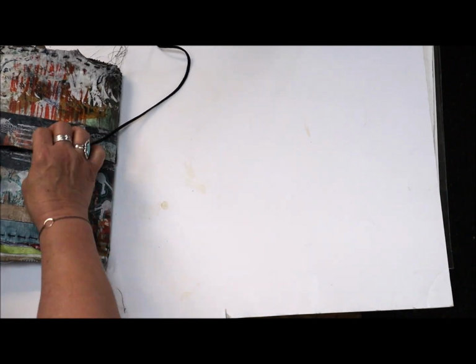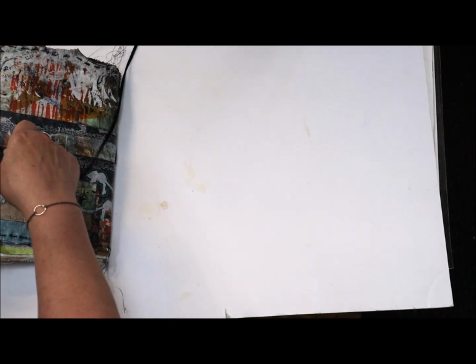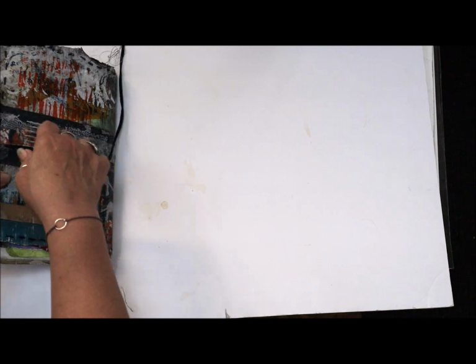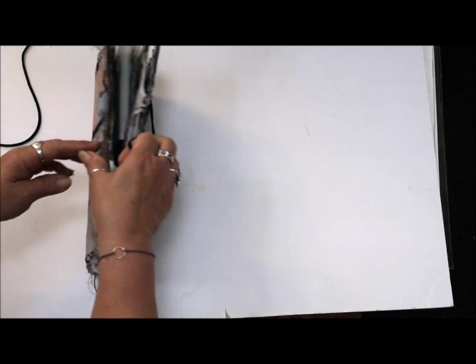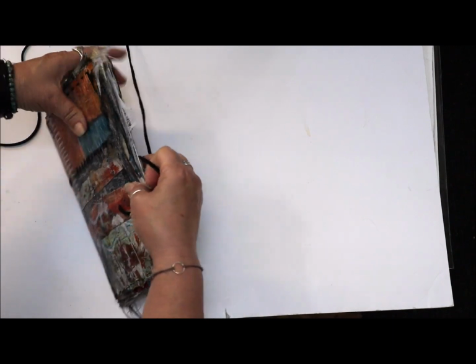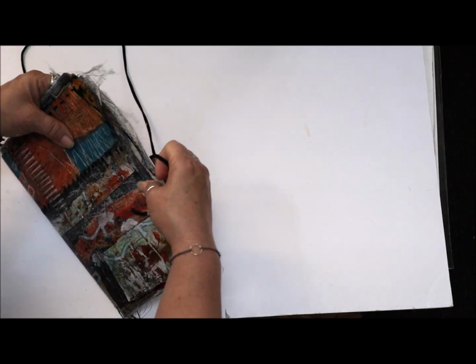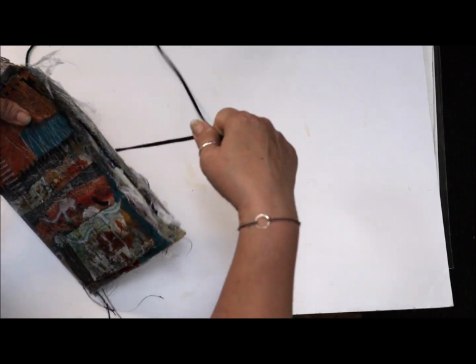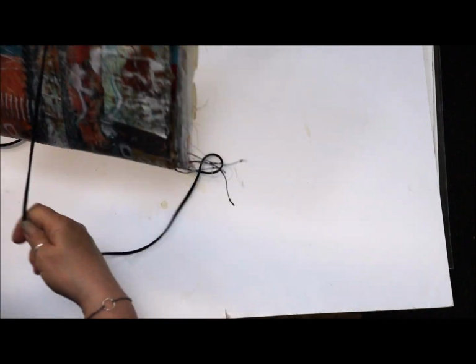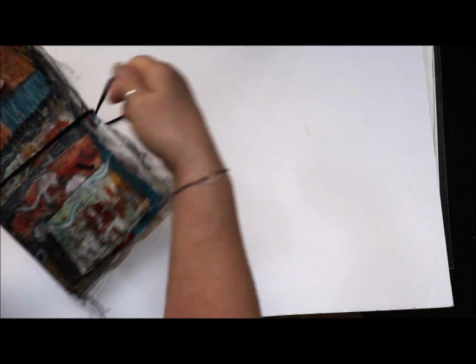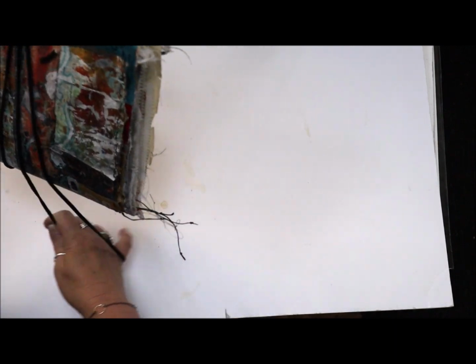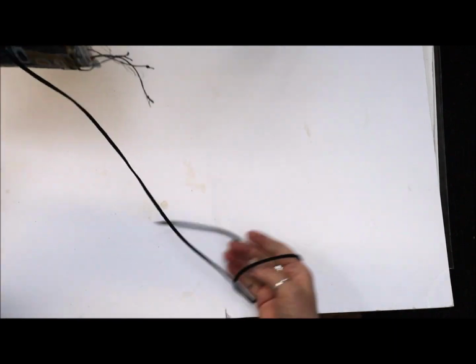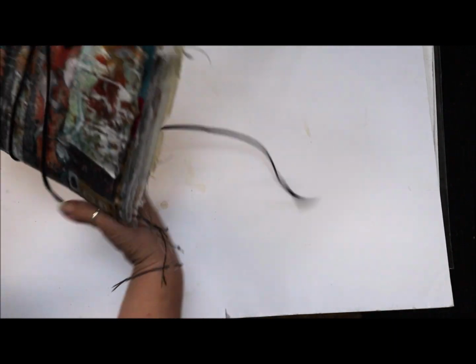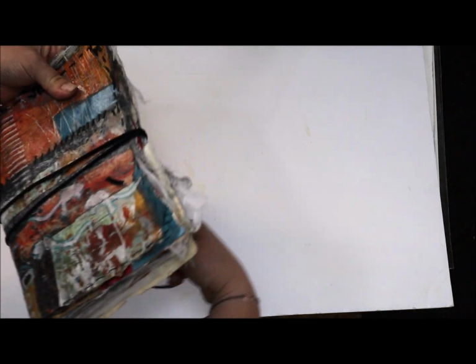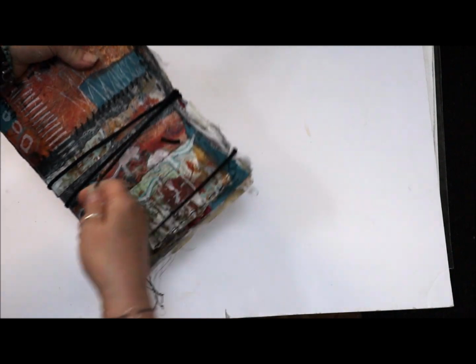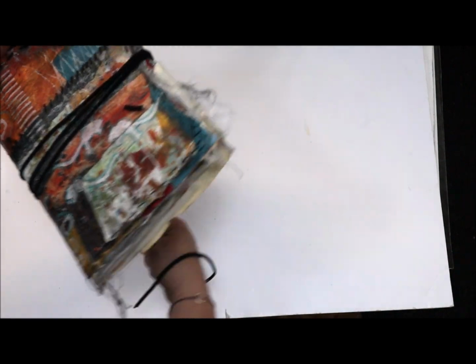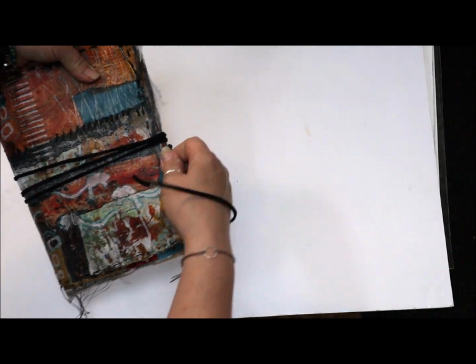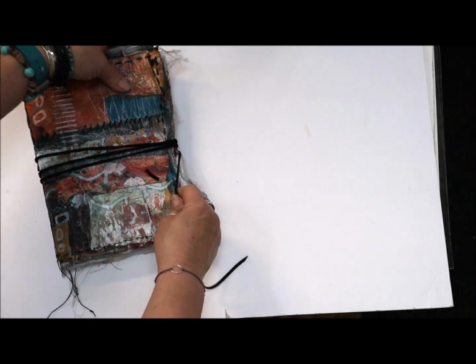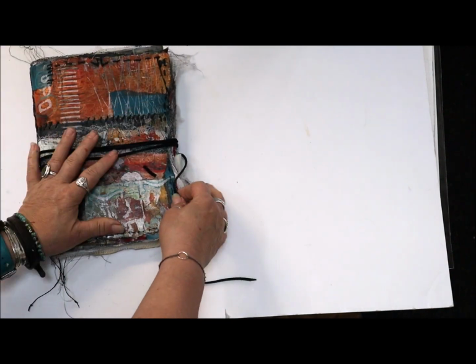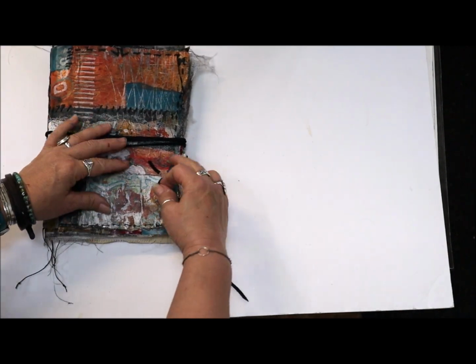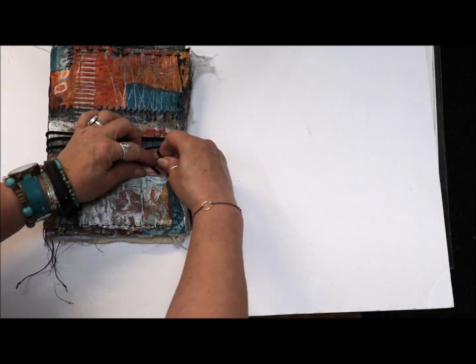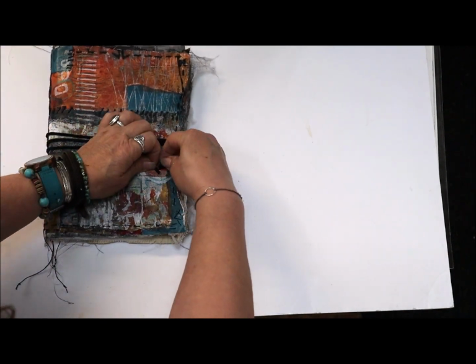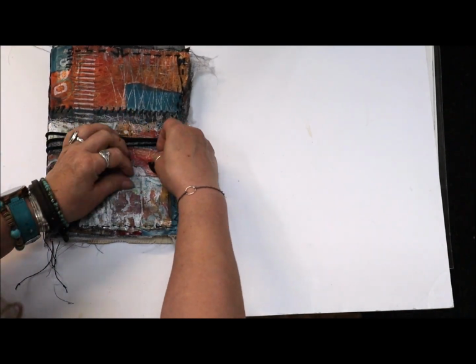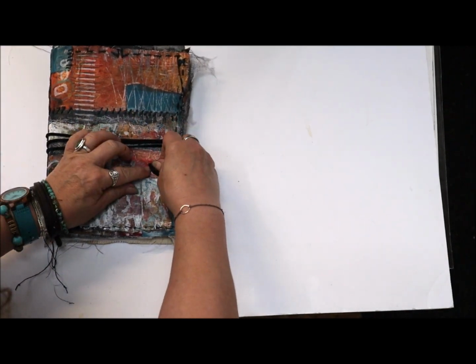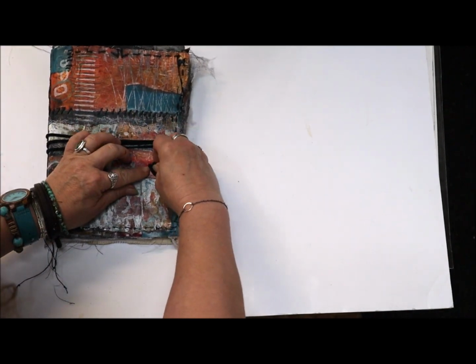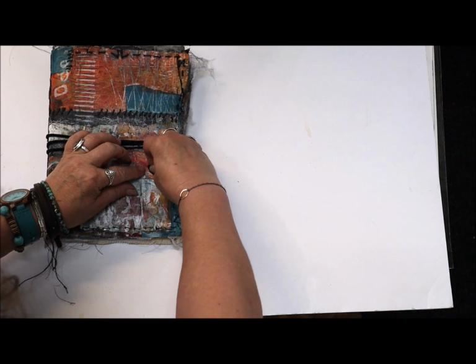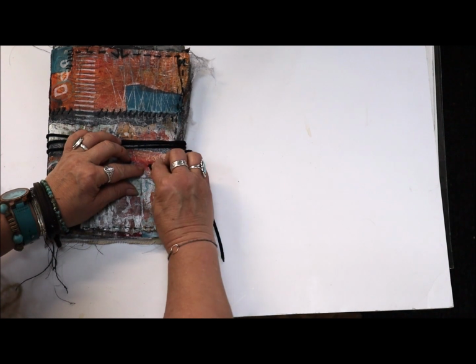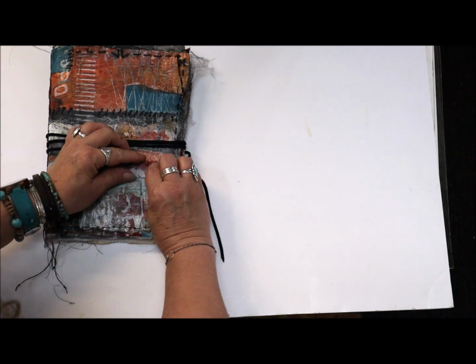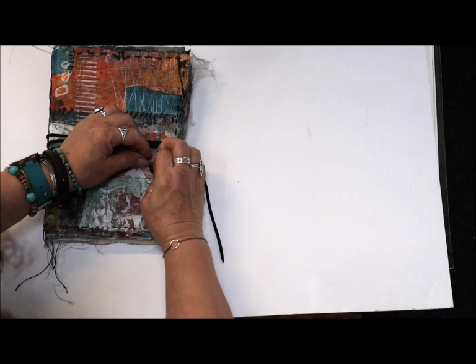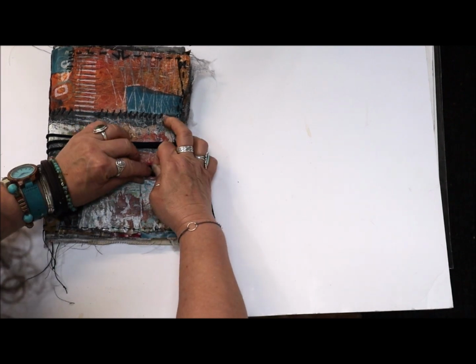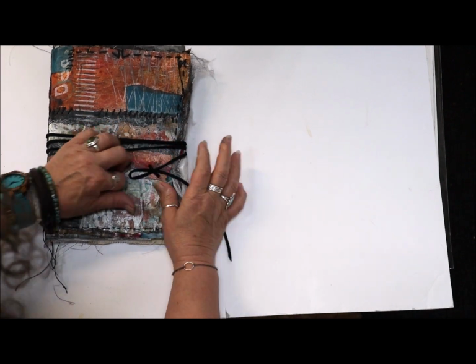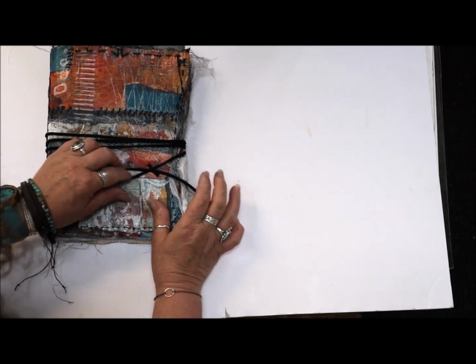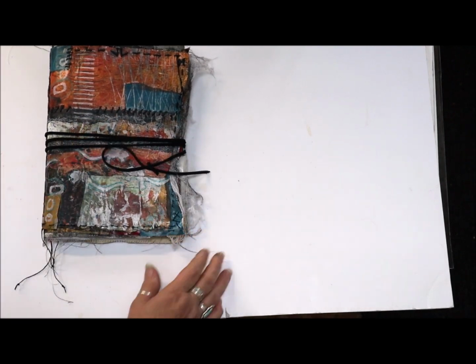I just have the leather strap, and then I'm going to wrap it around a couple times, put that in the loop, and there you go.